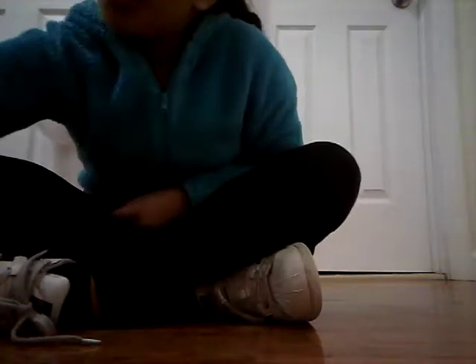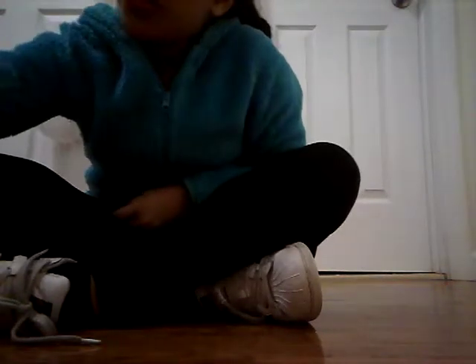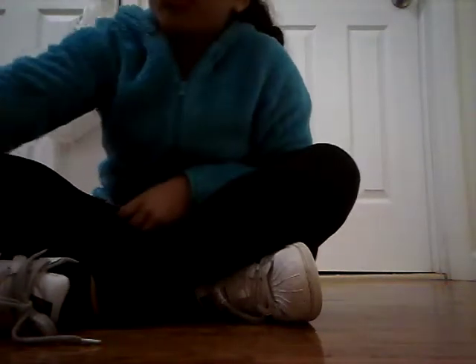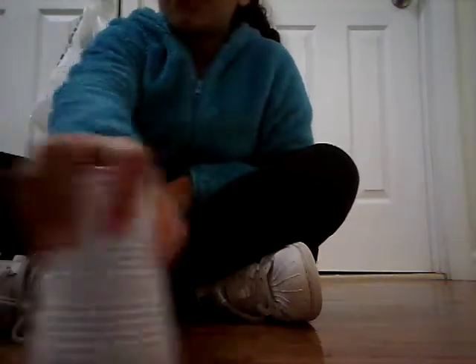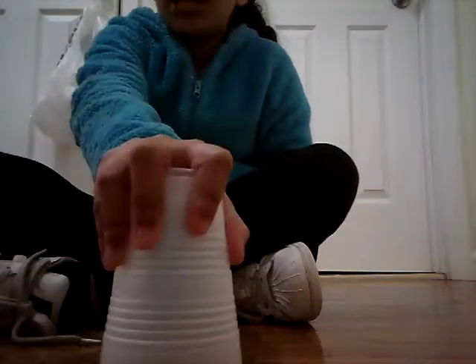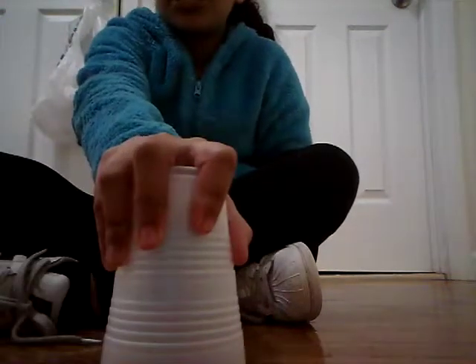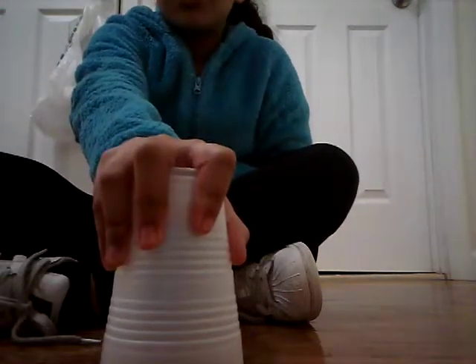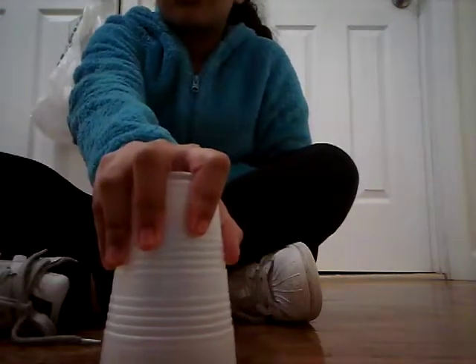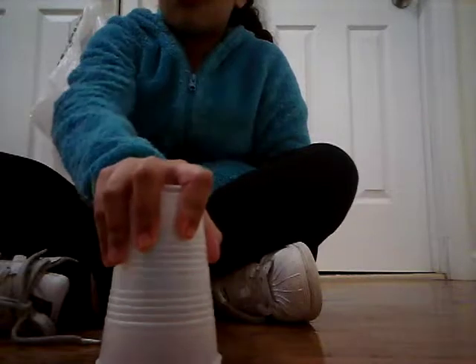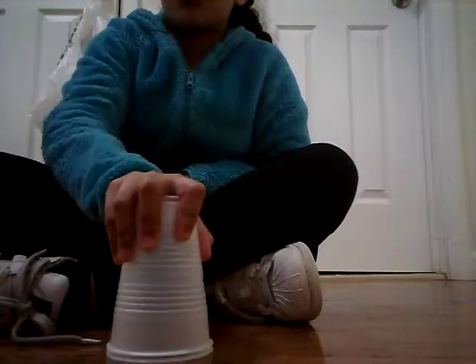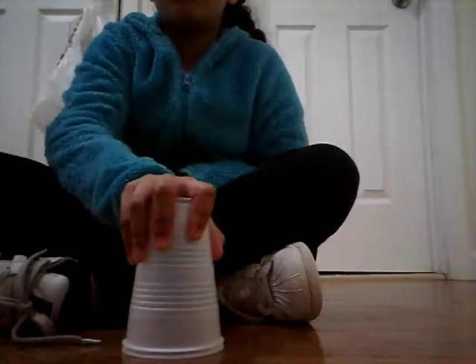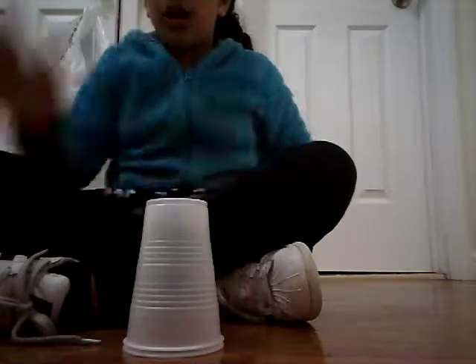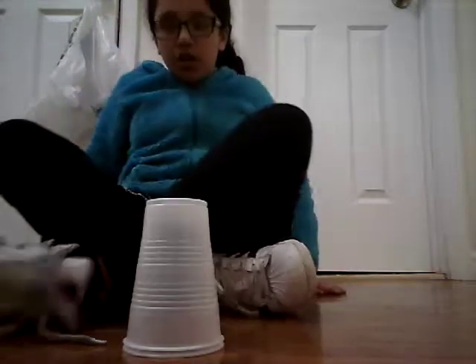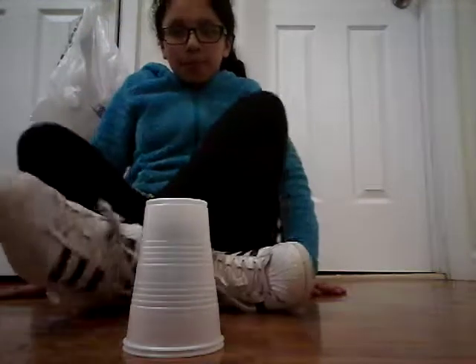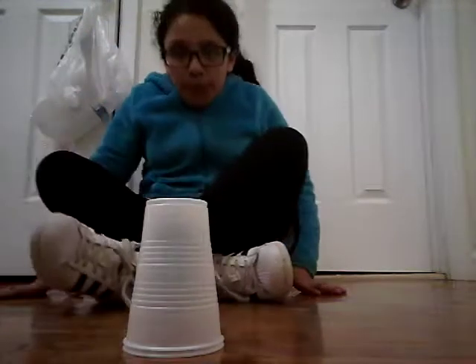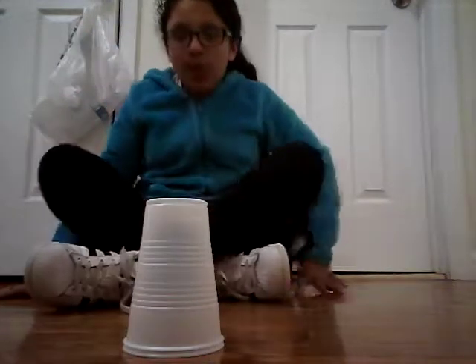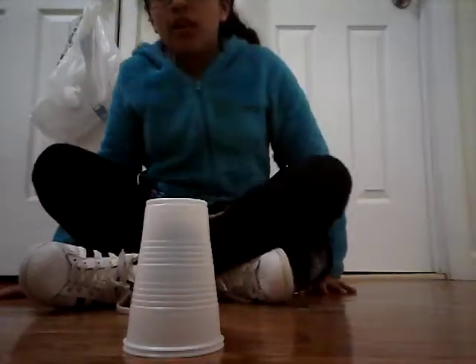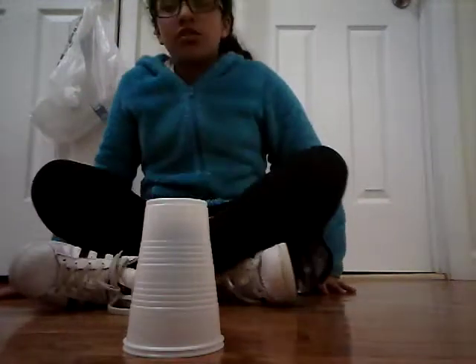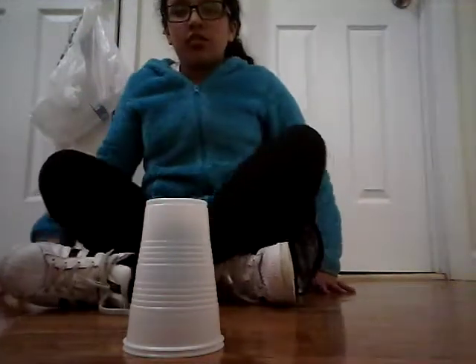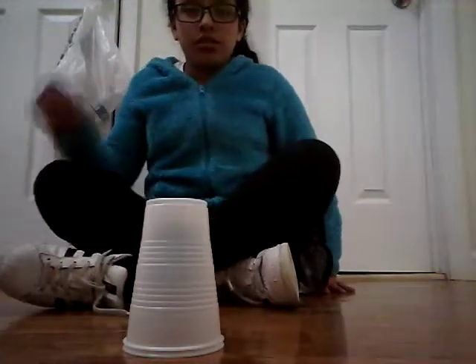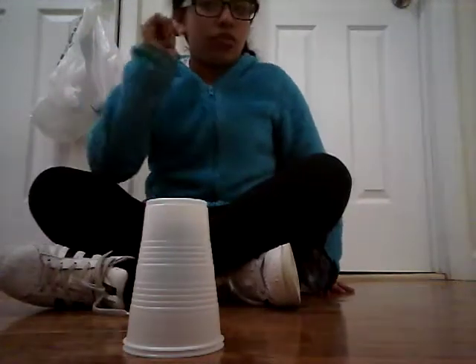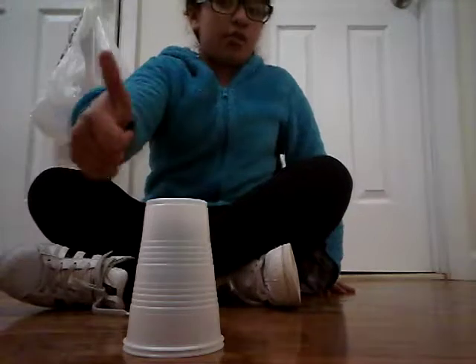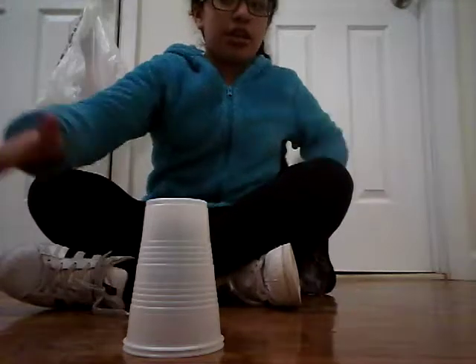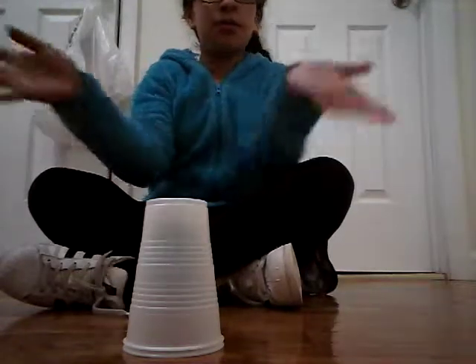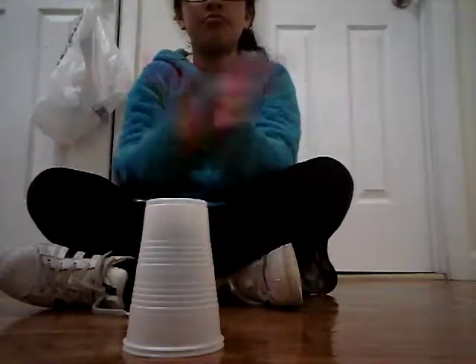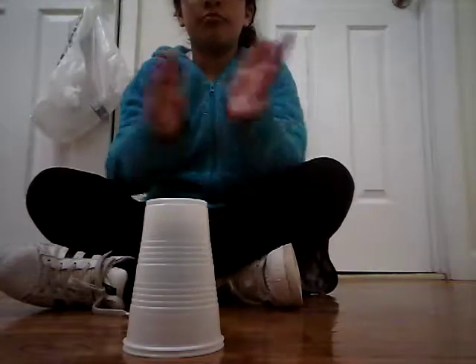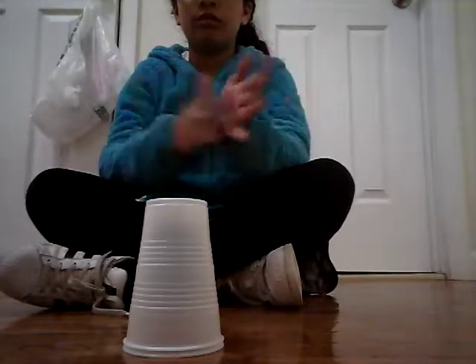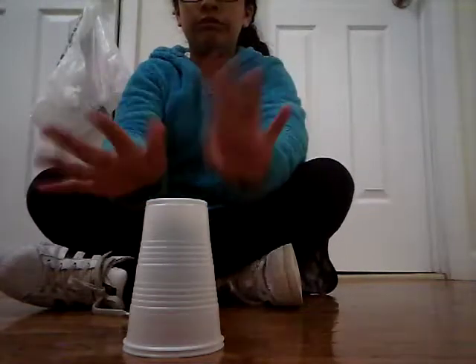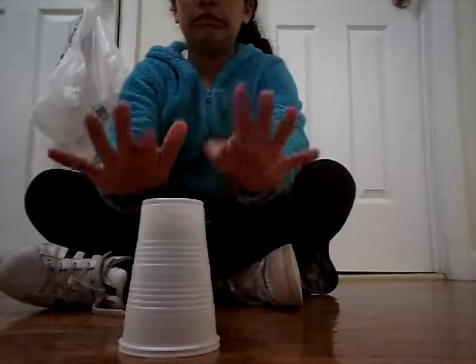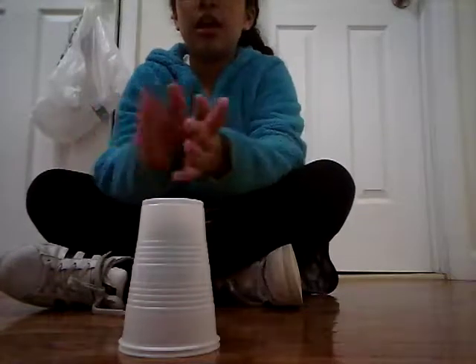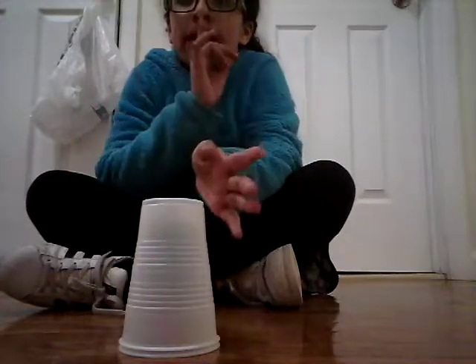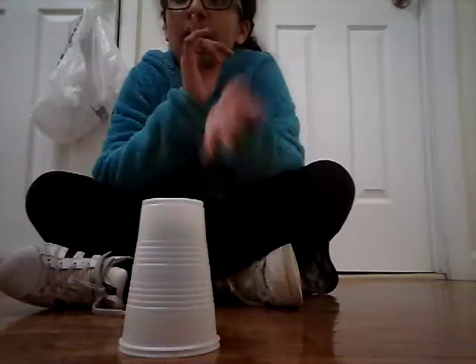We are showing you the right way and the wrong way how to do the cups off. So this is the right way — I gotta be quiet.